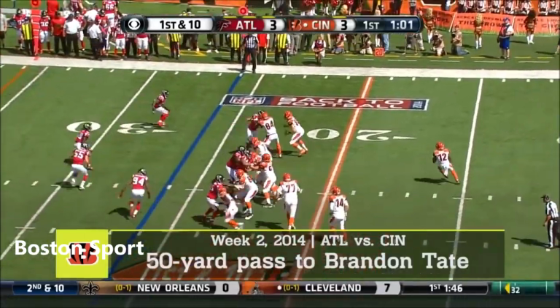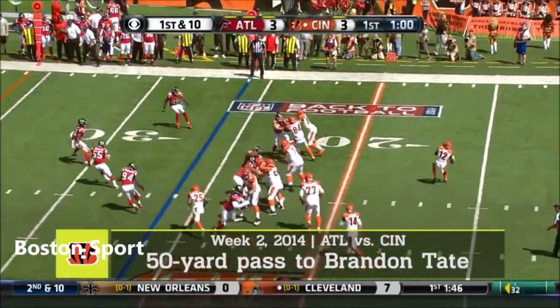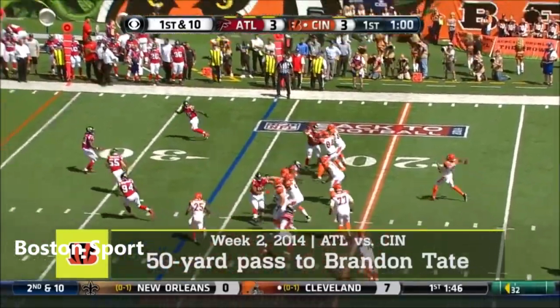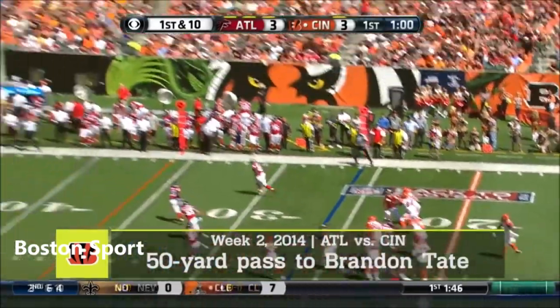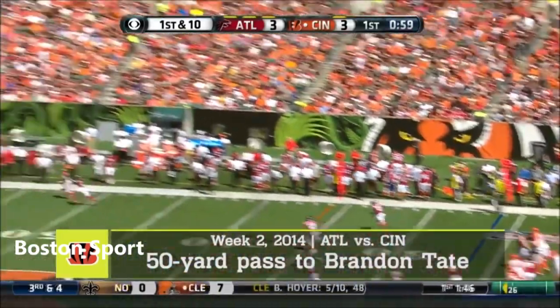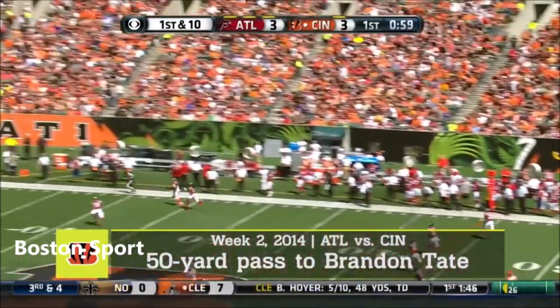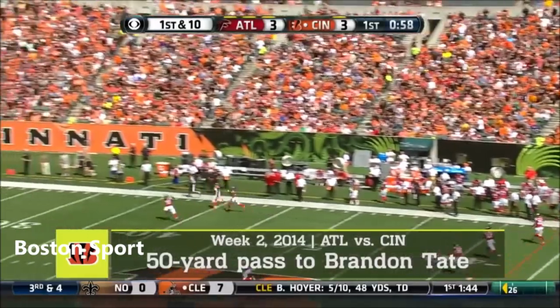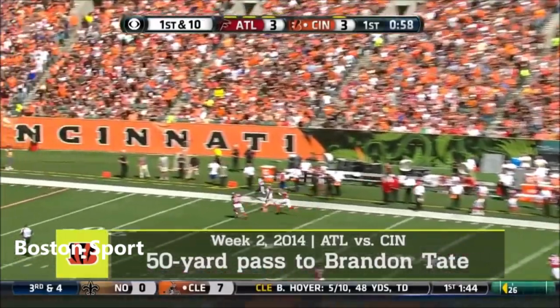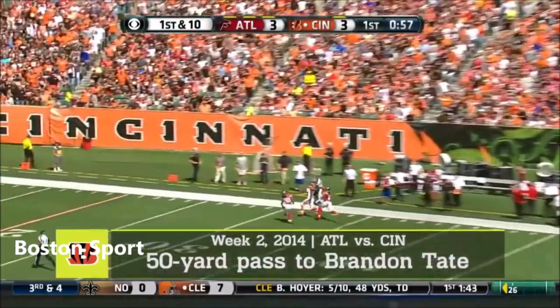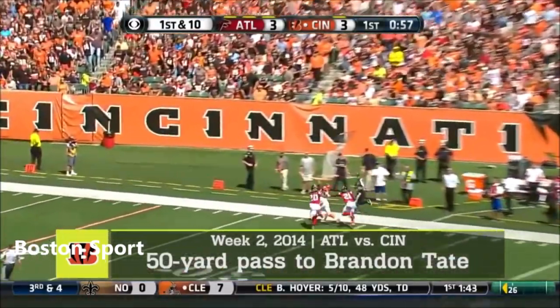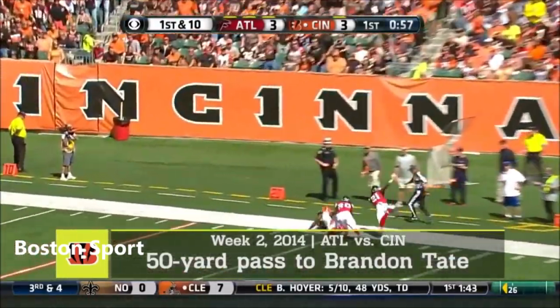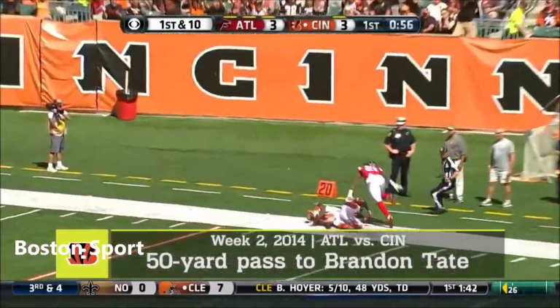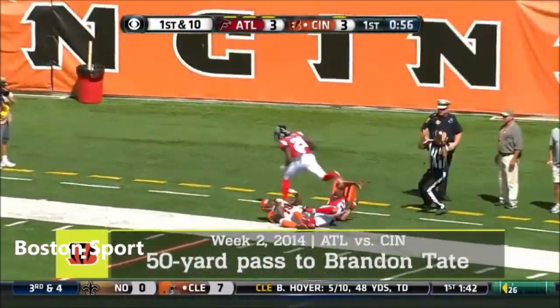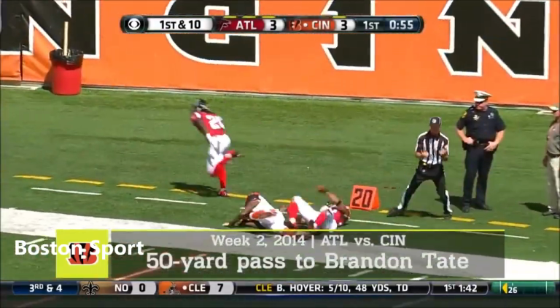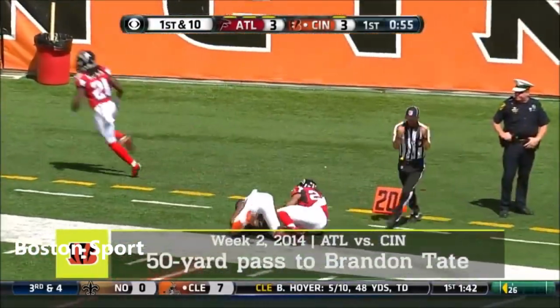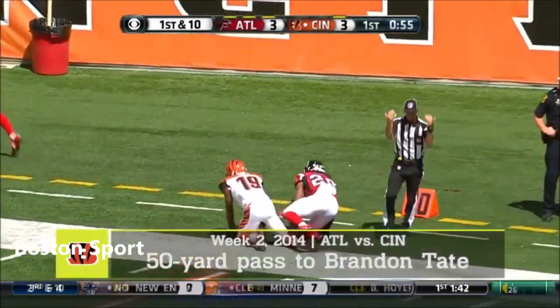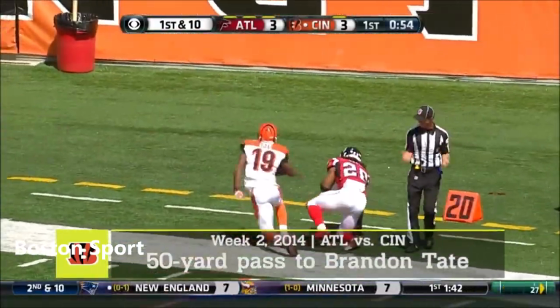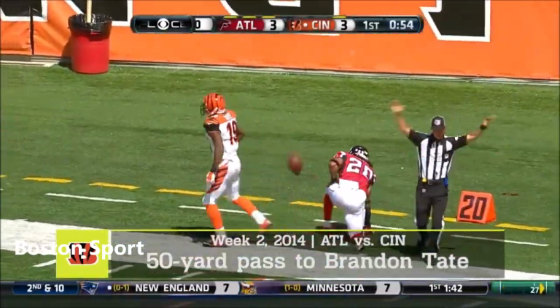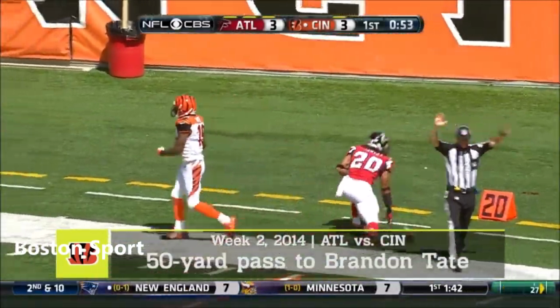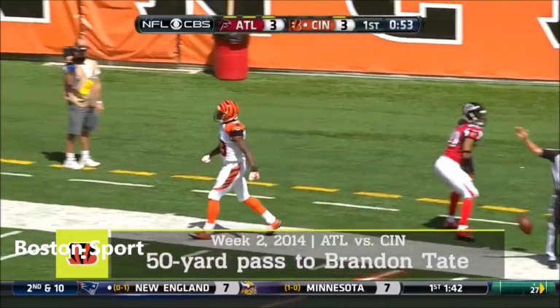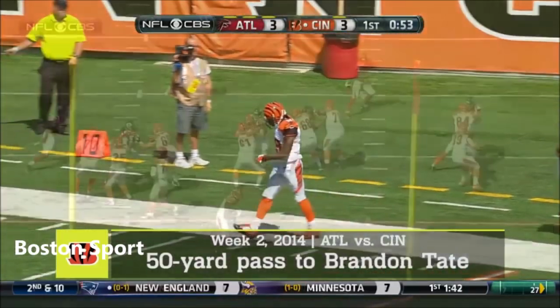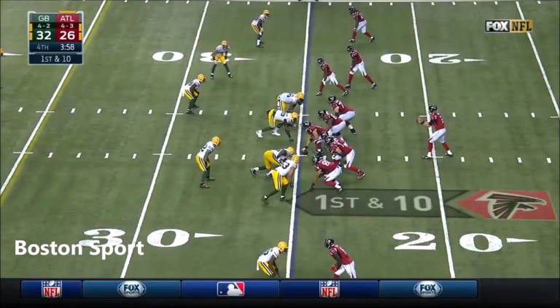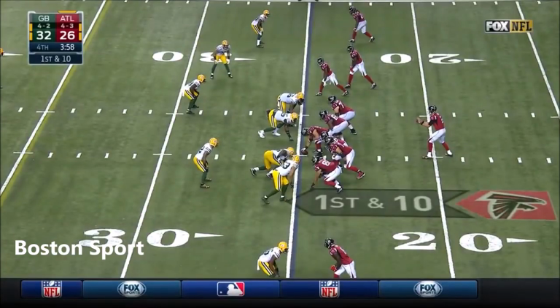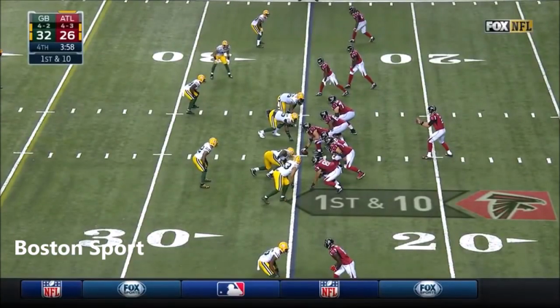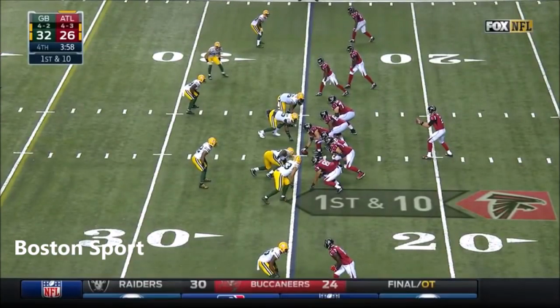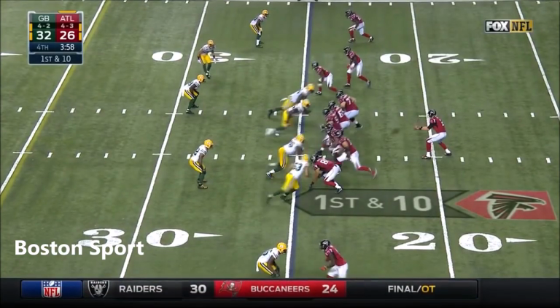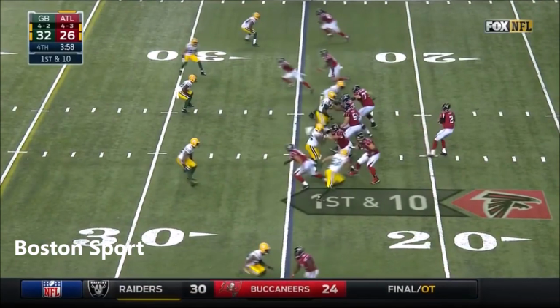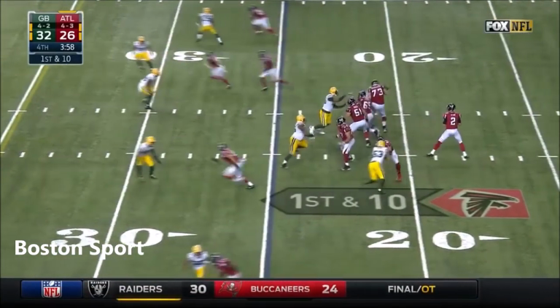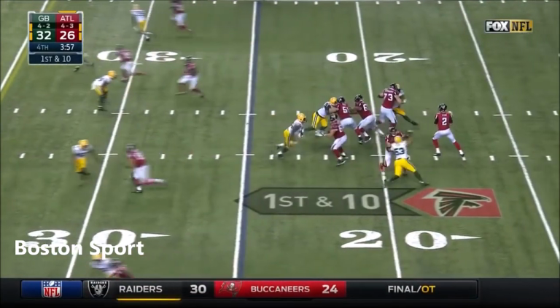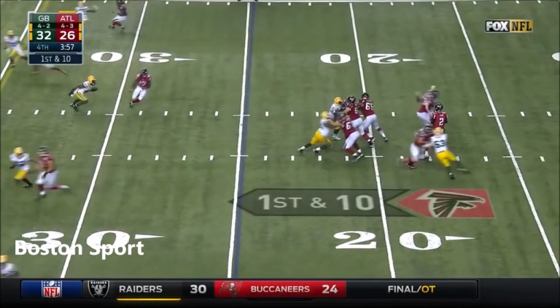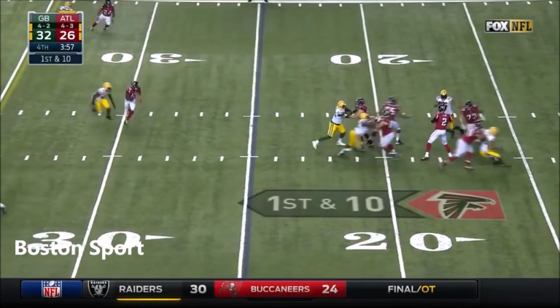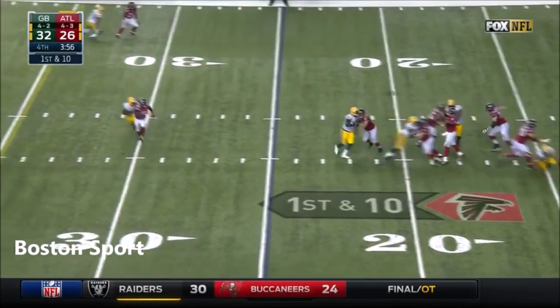Here comes Sanu, who was a college quarterback, winding up and going deep! And it was caught! And what a grab by Tate! Does he have another one in his pocket today?